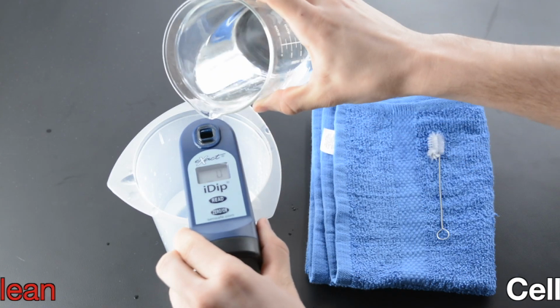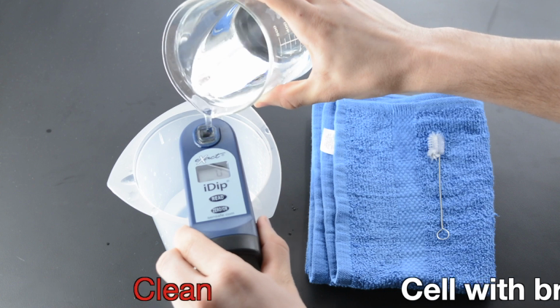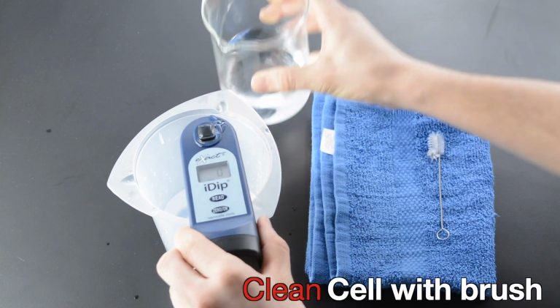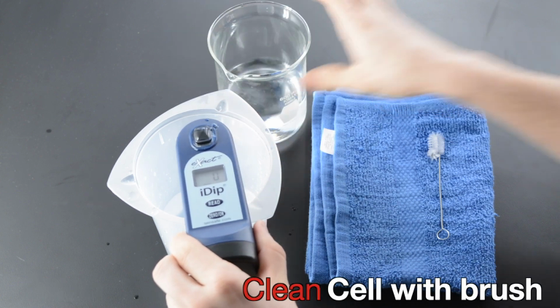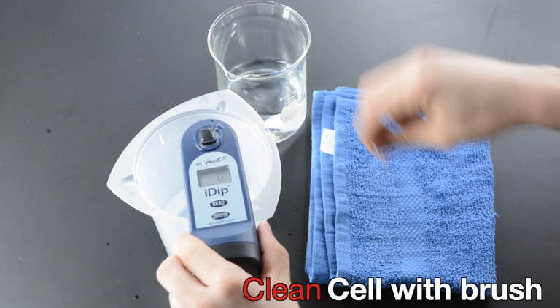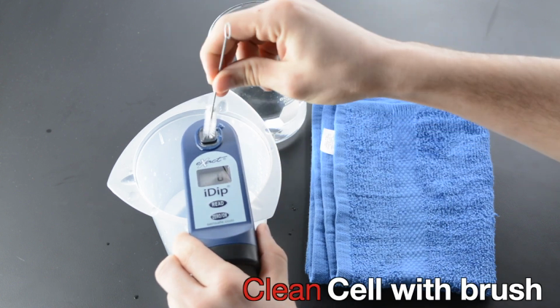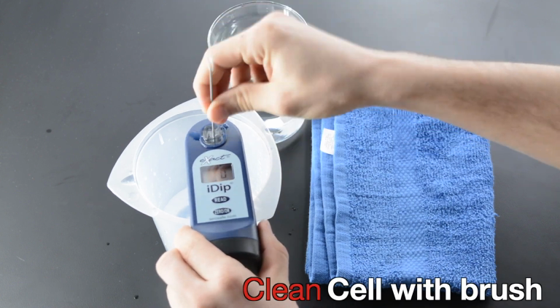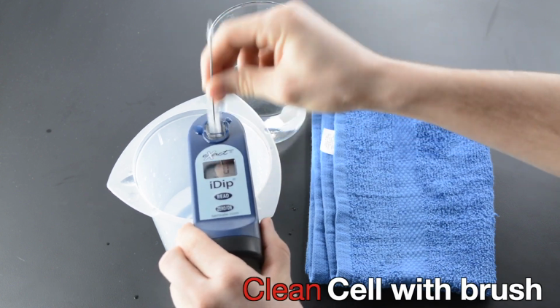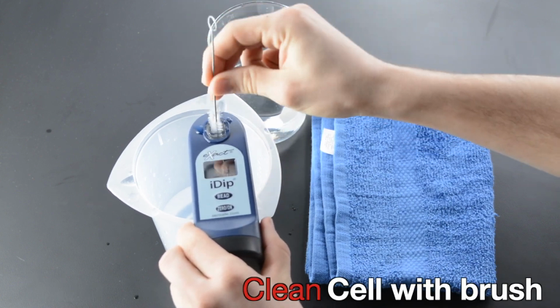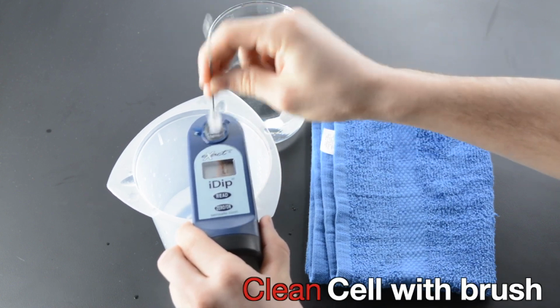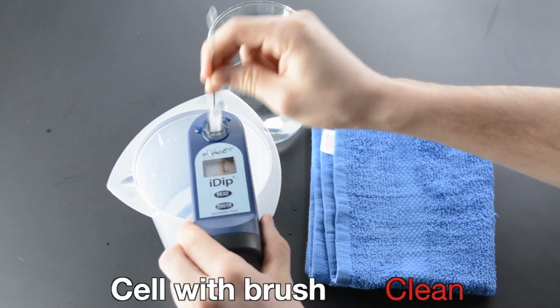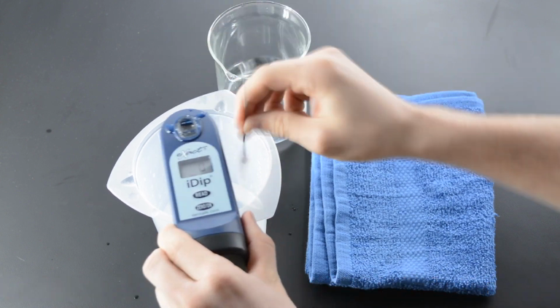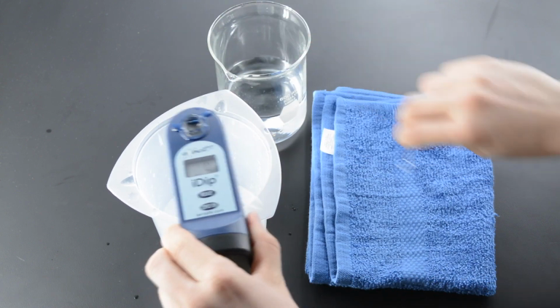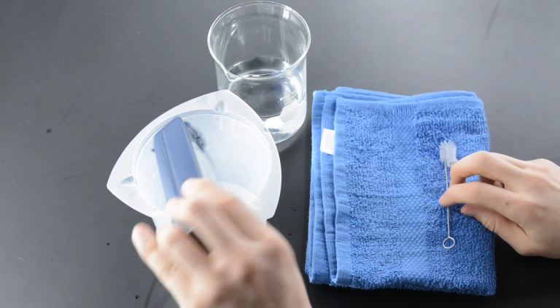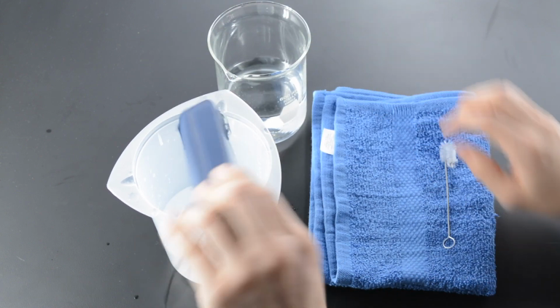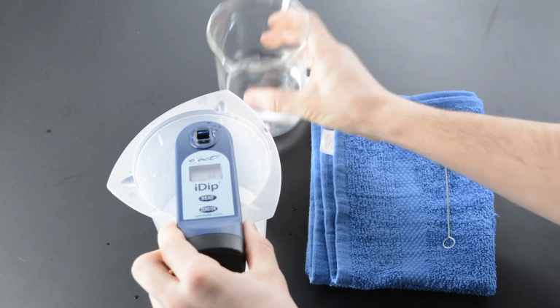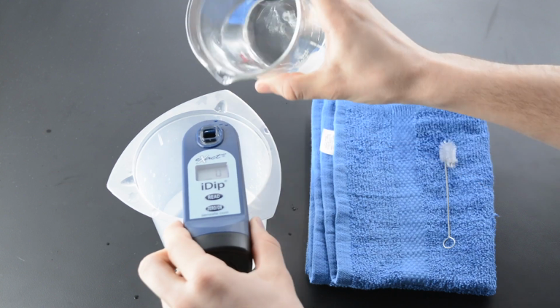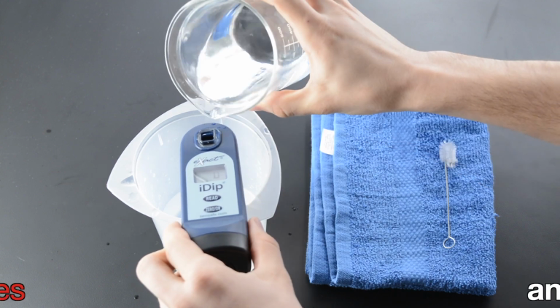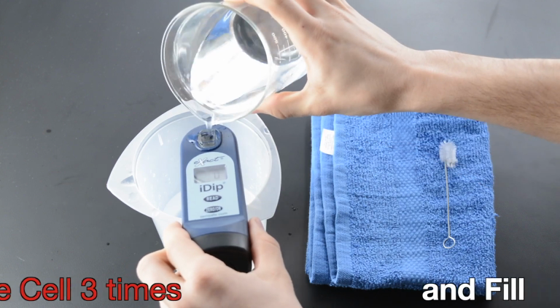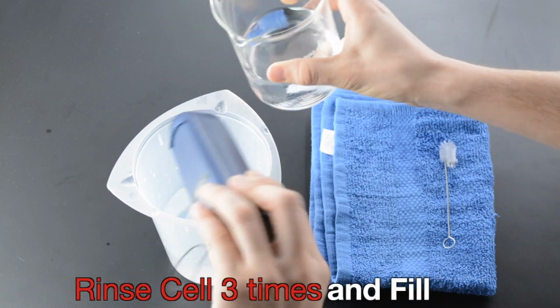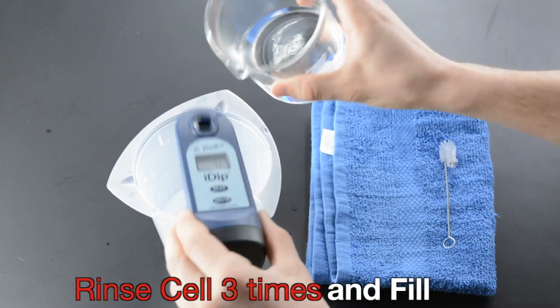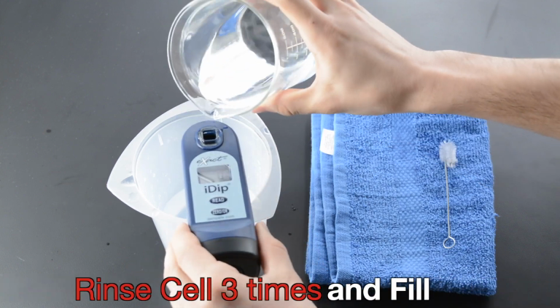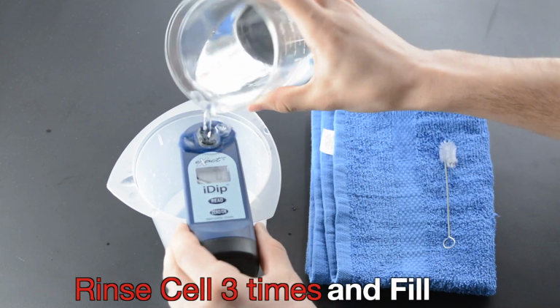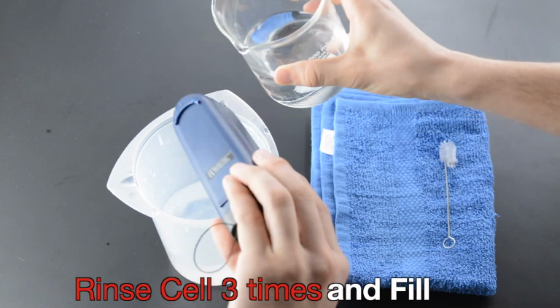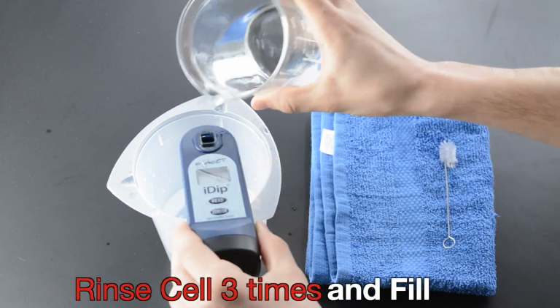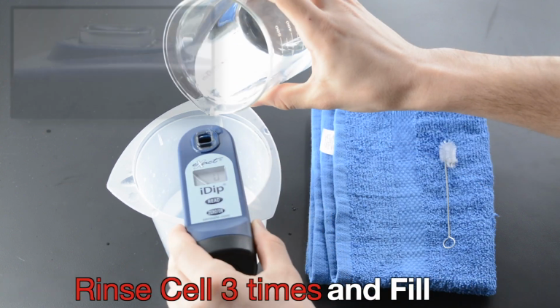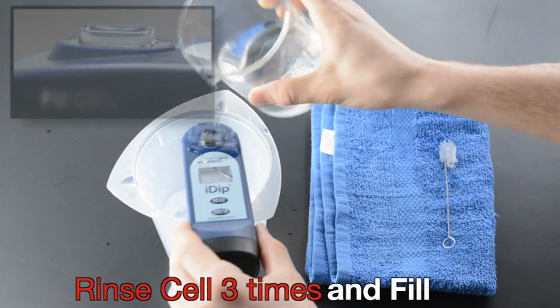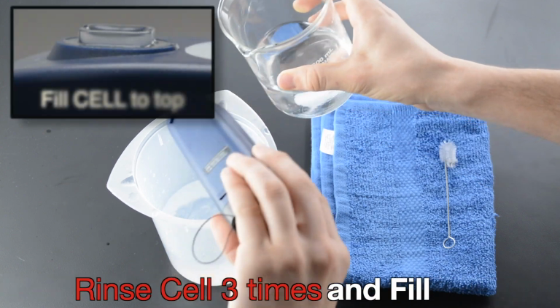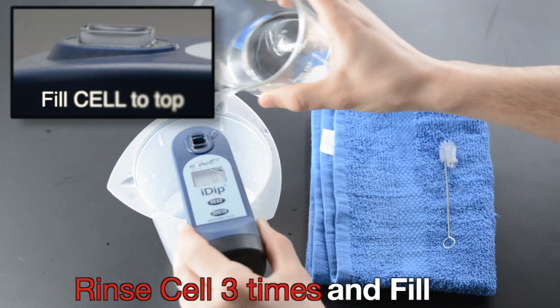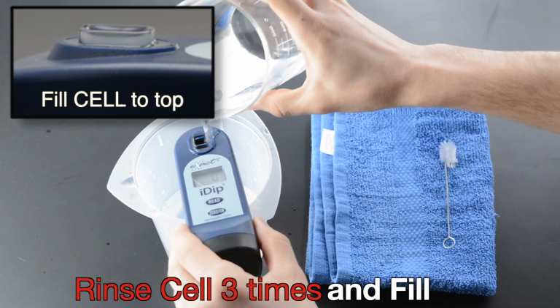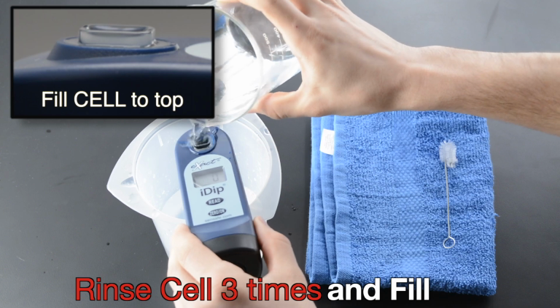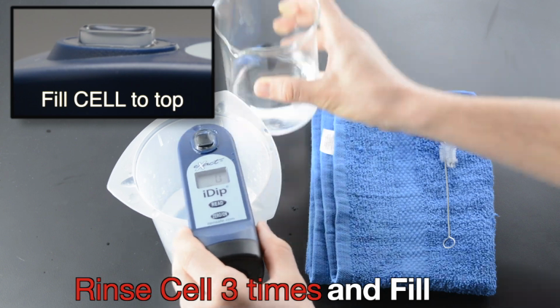Clean the cell with a brush. Rinse the cell three times and fill. Fill cell to top.